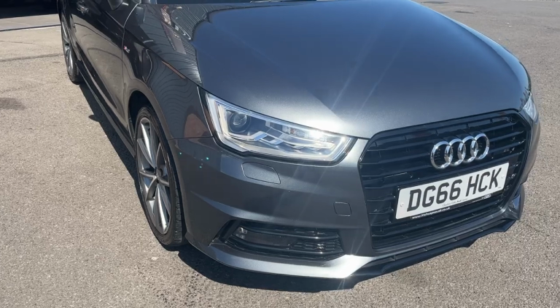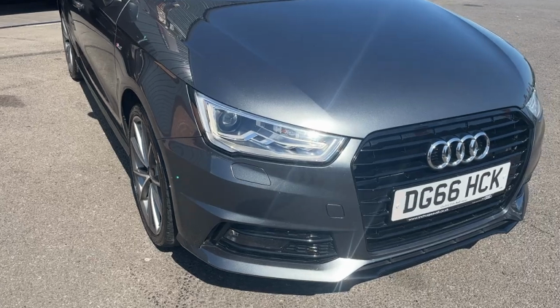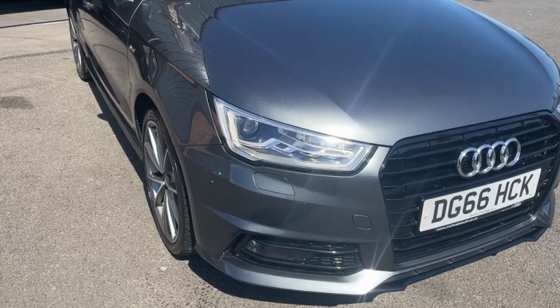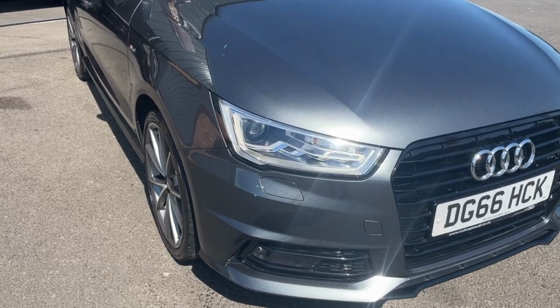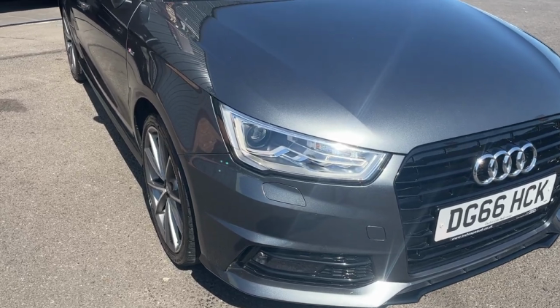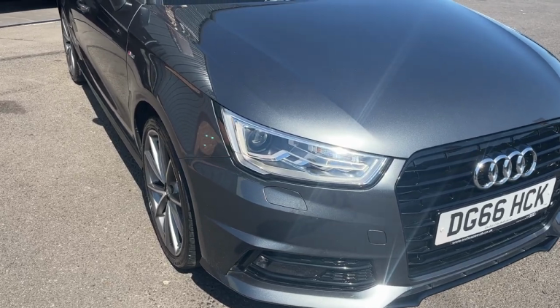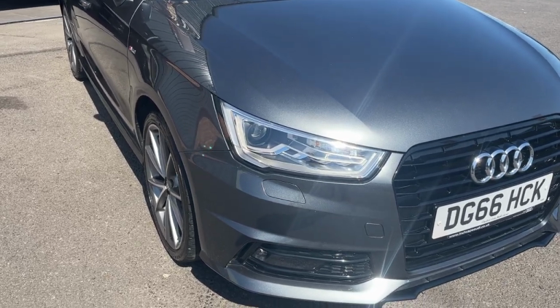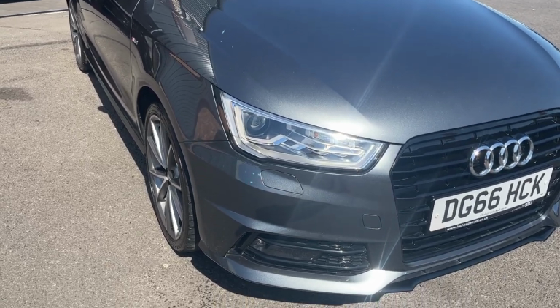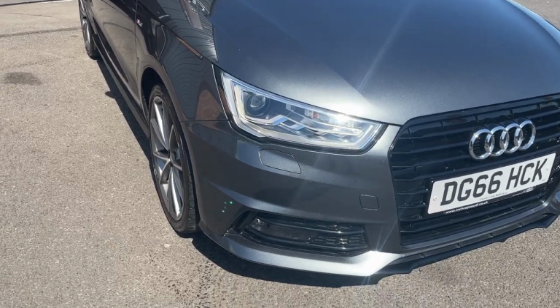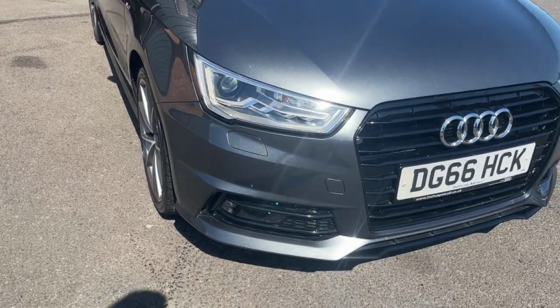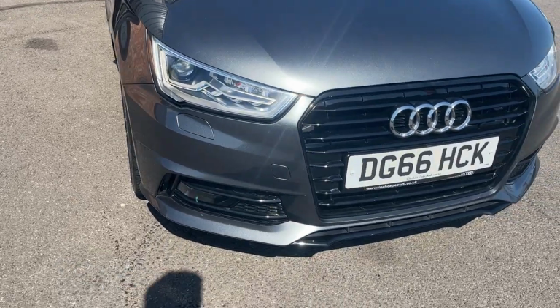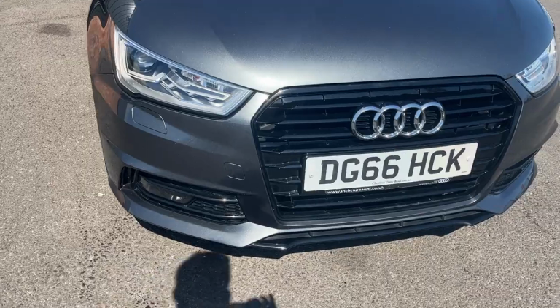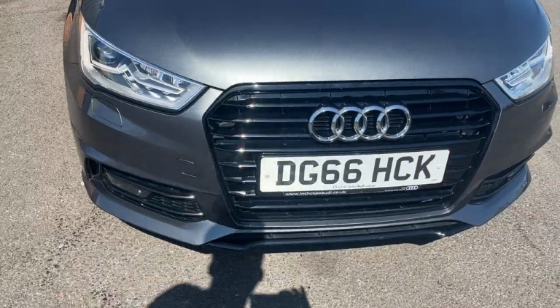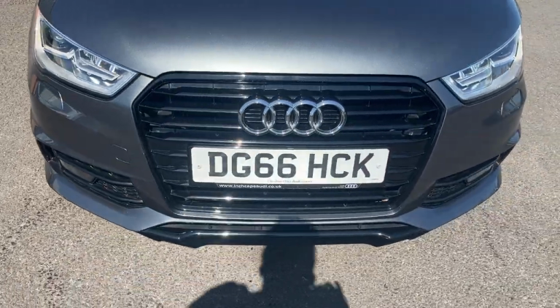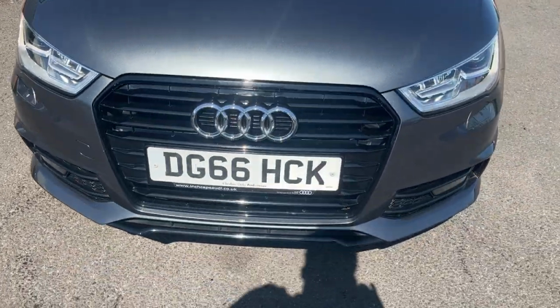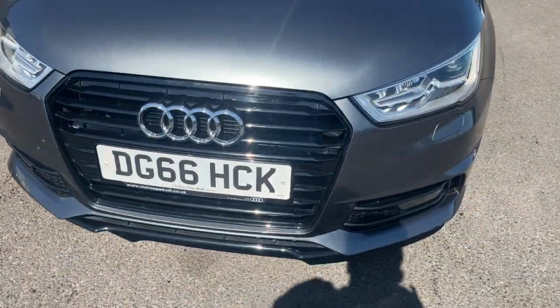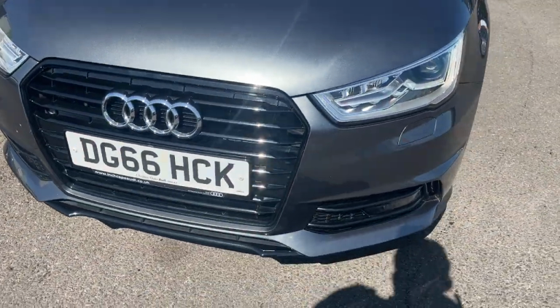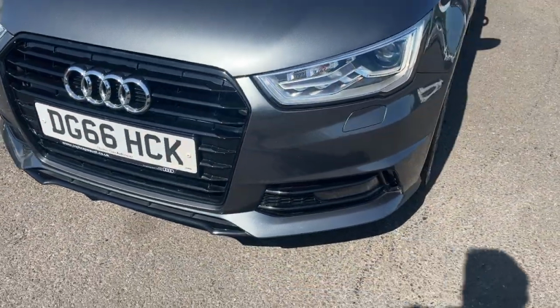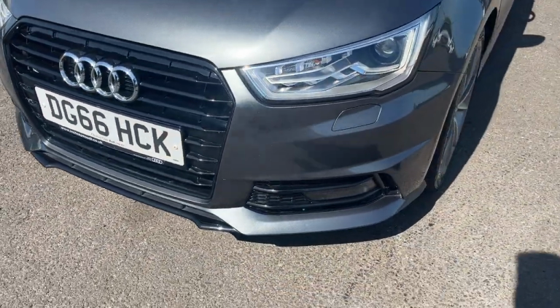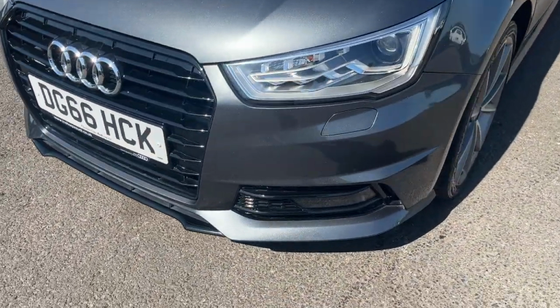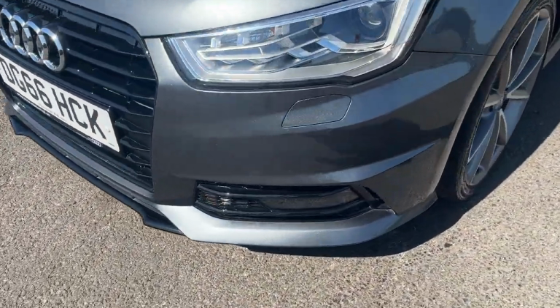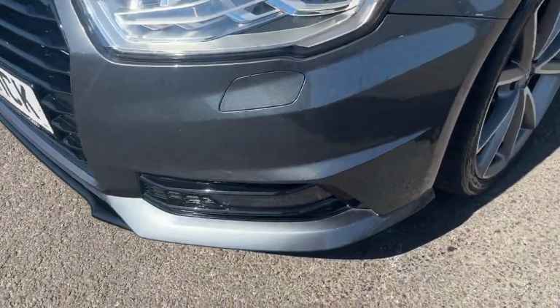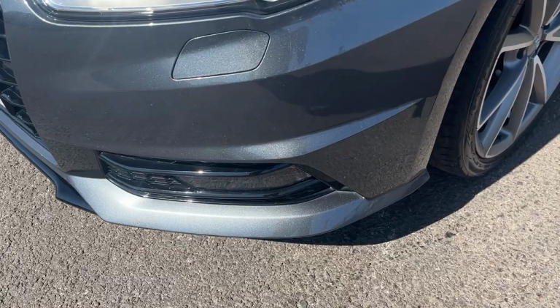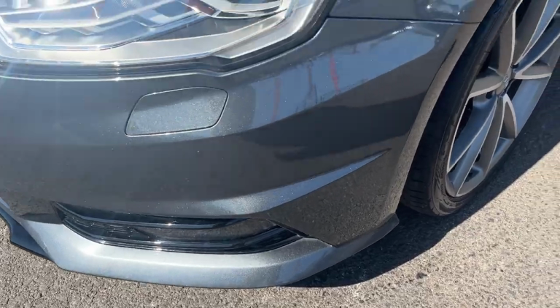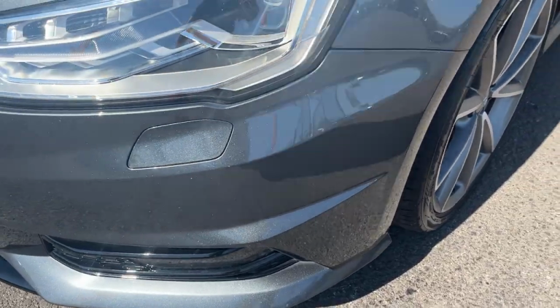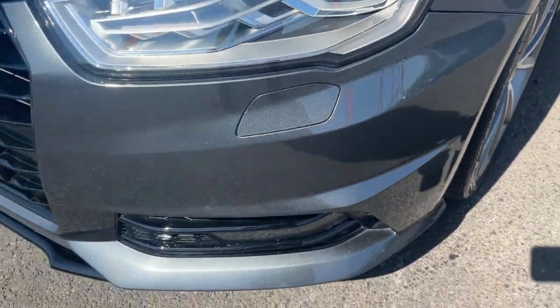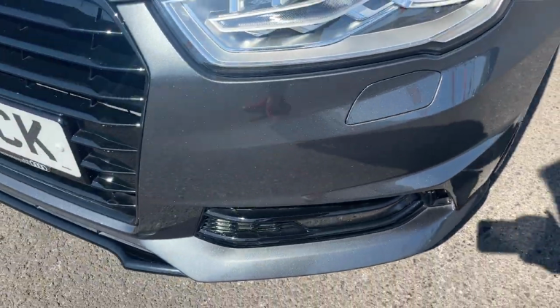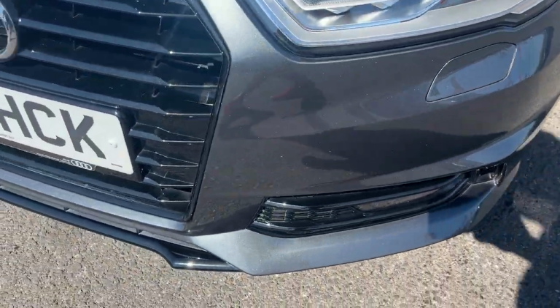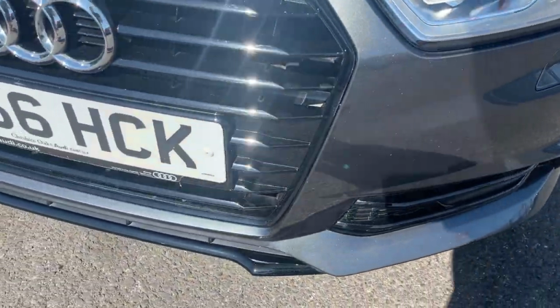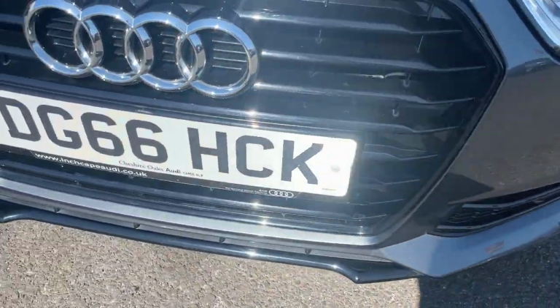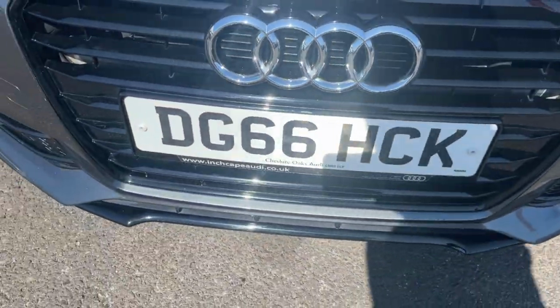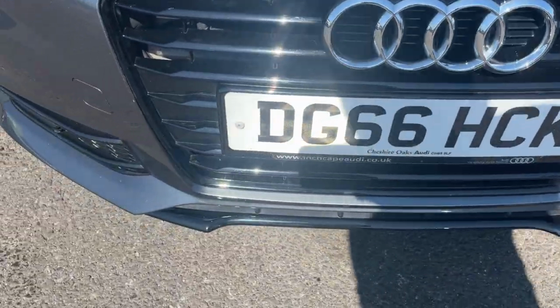Moving around the front of the car now — we're going to check out all lights, grills, and the front bumper itself. As you can see, all lights and grills look in good condition, and as for the front bumper, for the age and mileage of the car it looks in really nice condition. If anything, there are only one or two light marks to be touched in prior to sale.